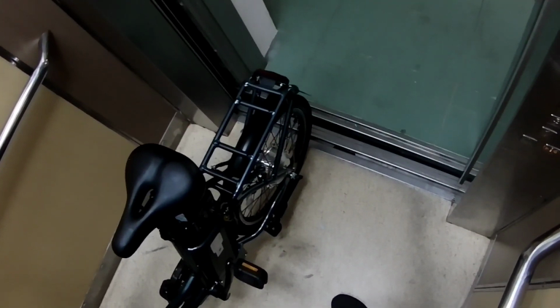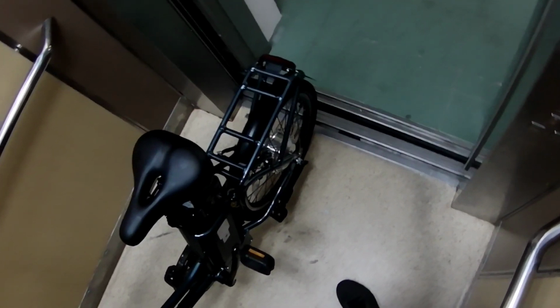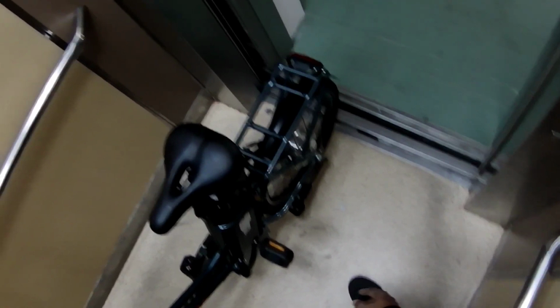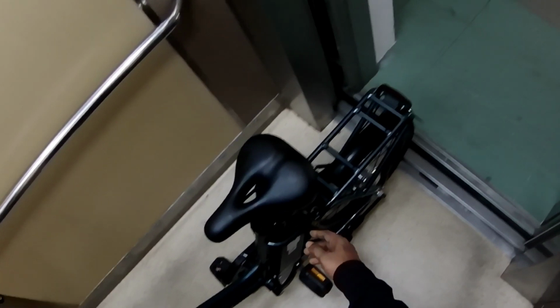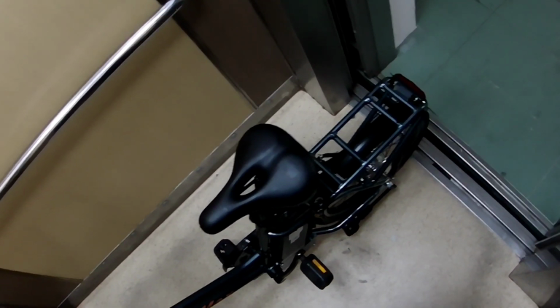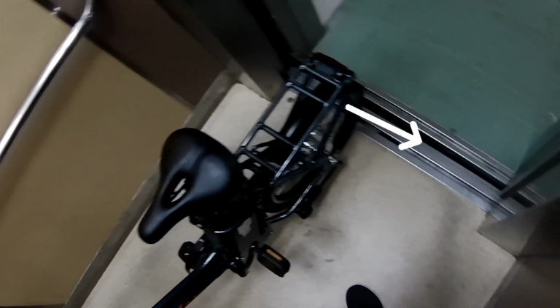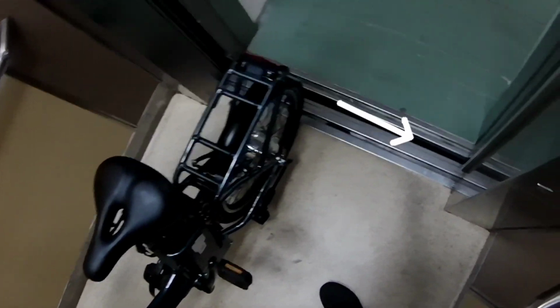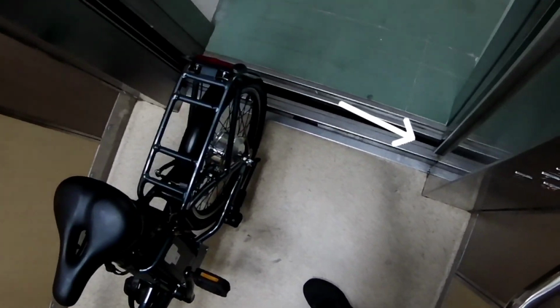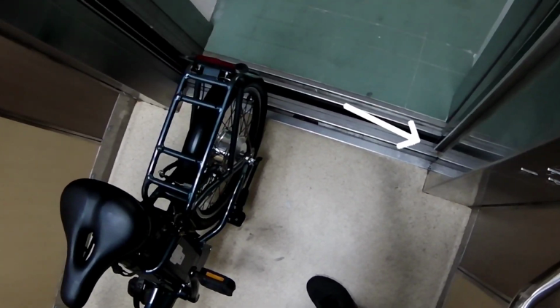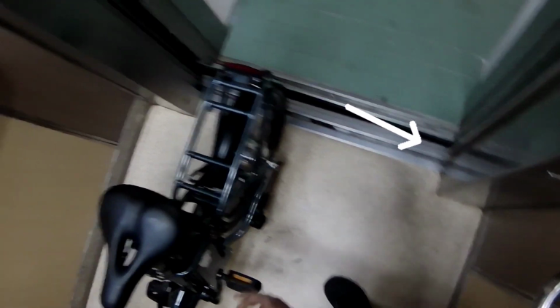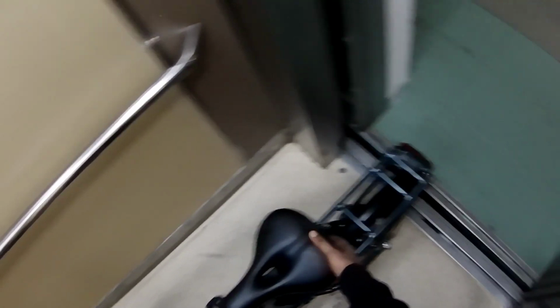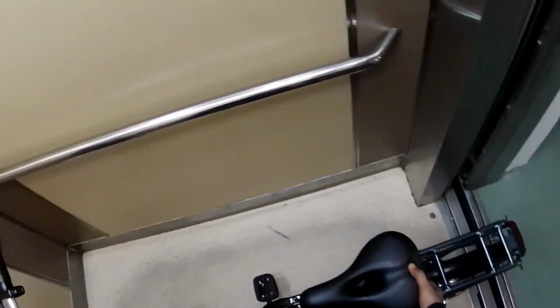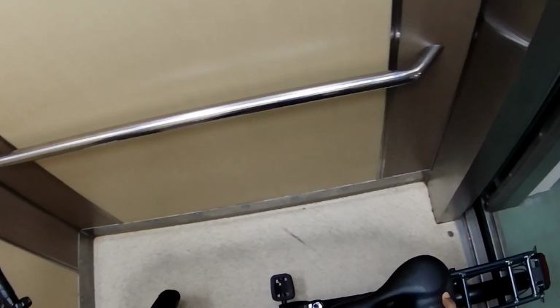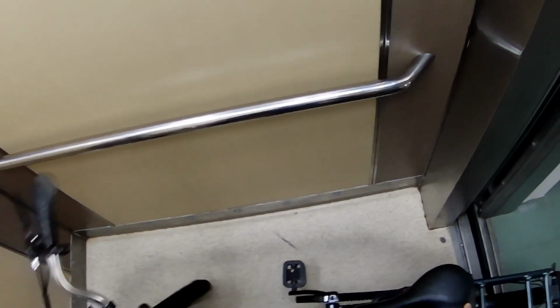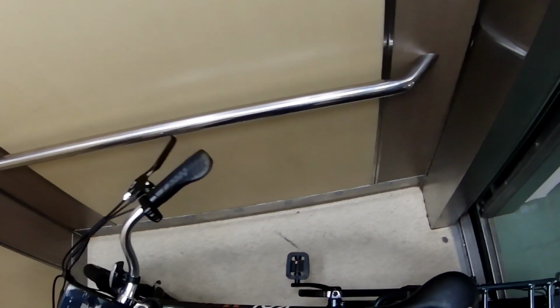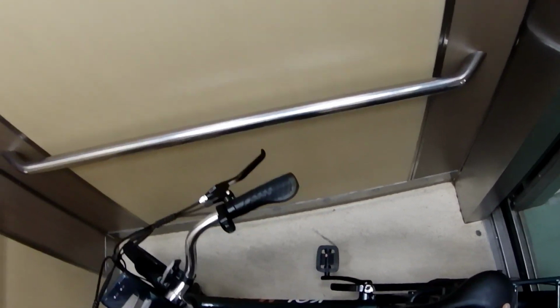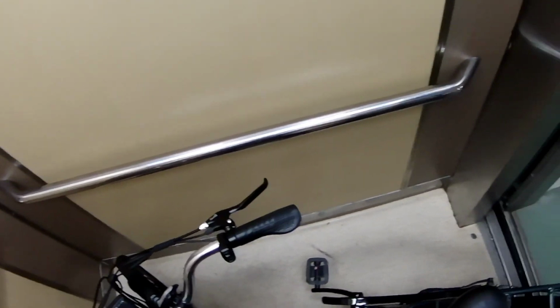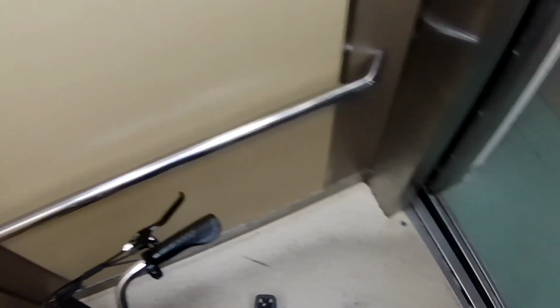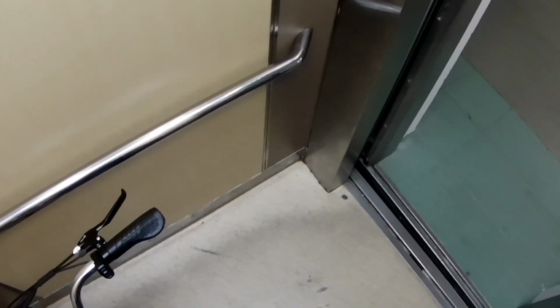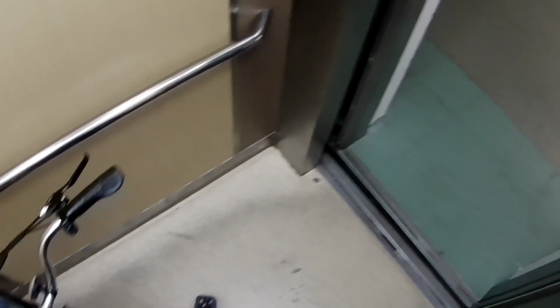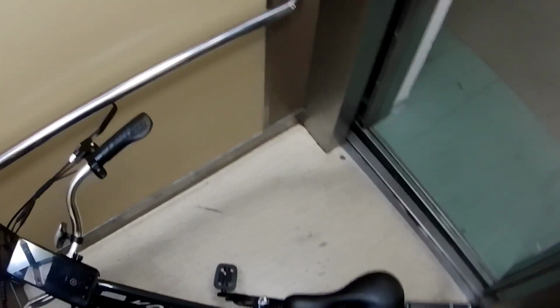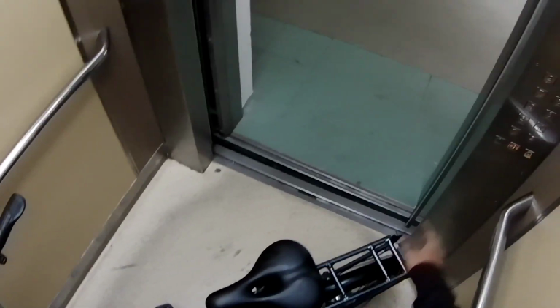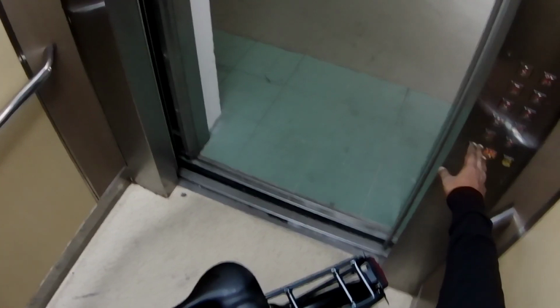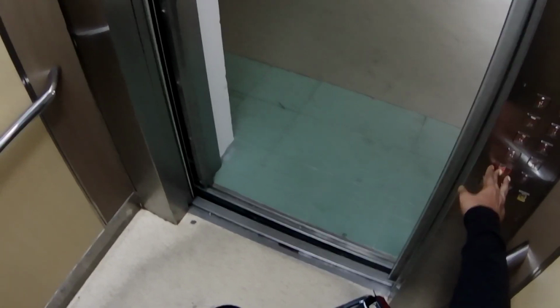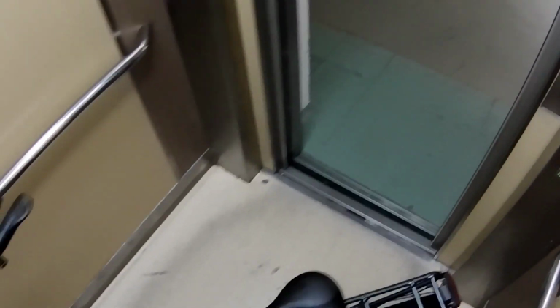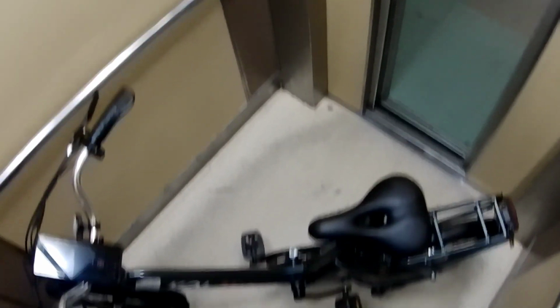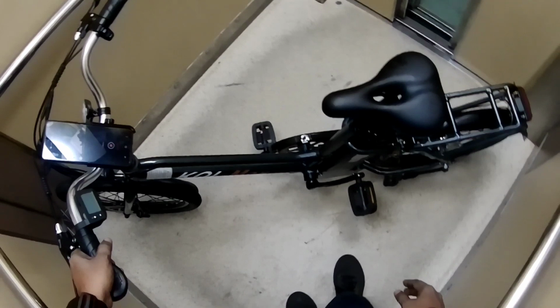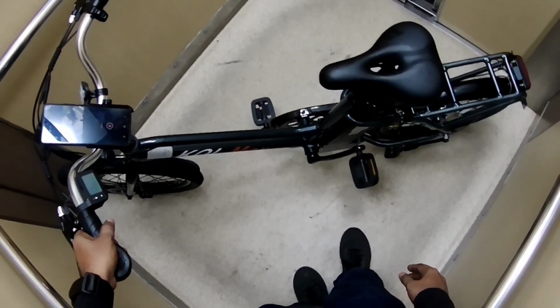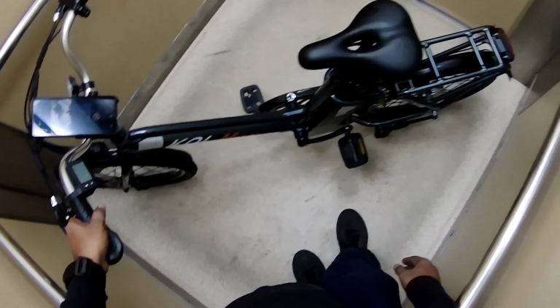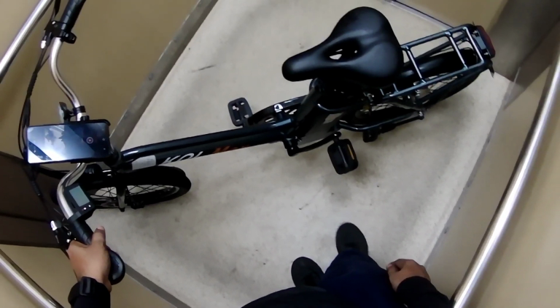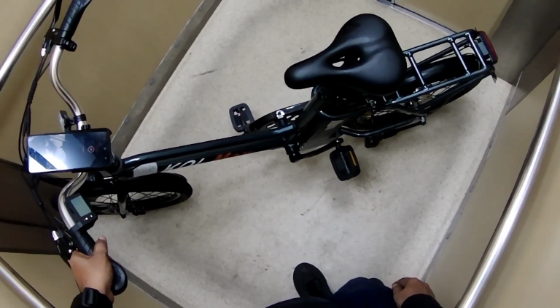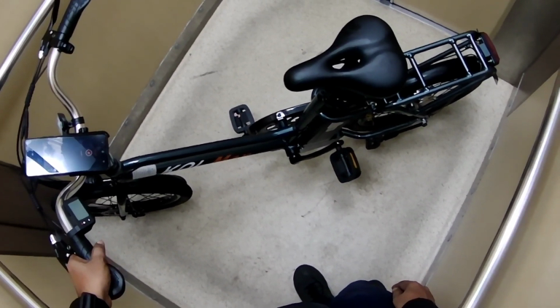As you can see, the lift won't be able to close up with the e-bike inside. 20-inch e-bikes are normally like that, so I have to tilt it a little bit.